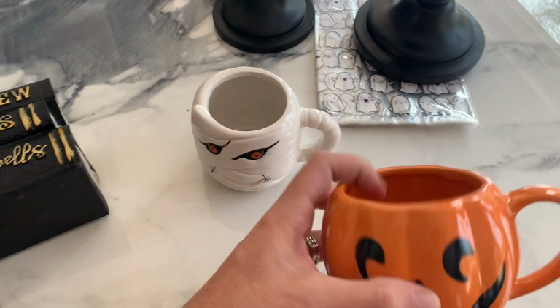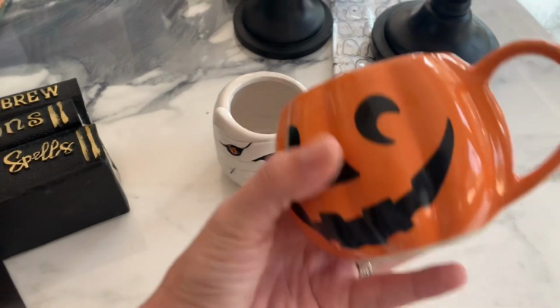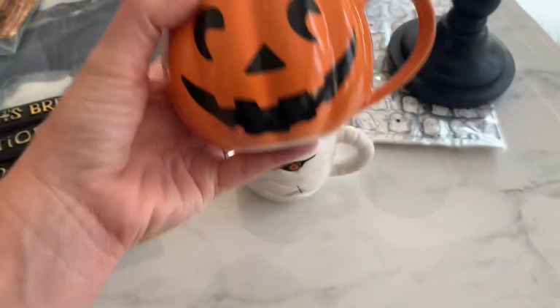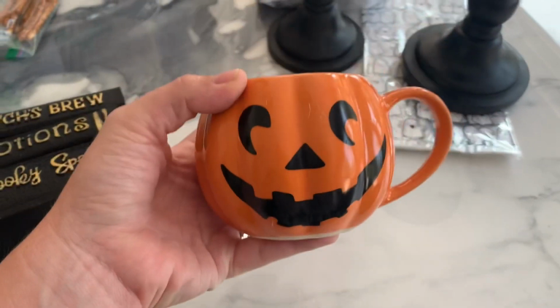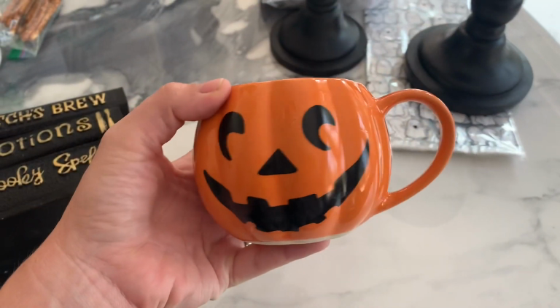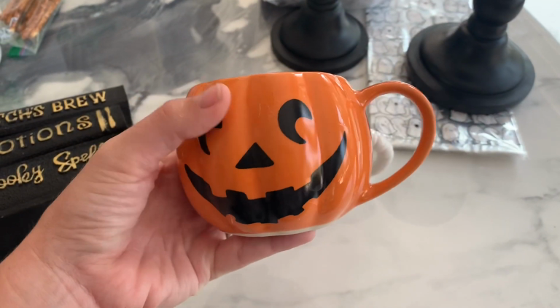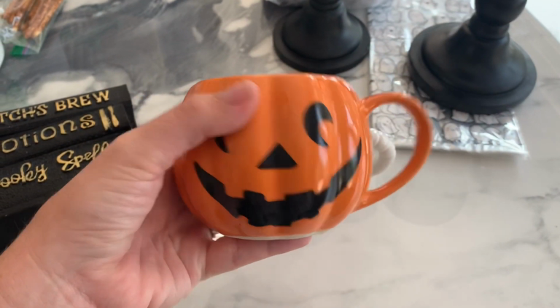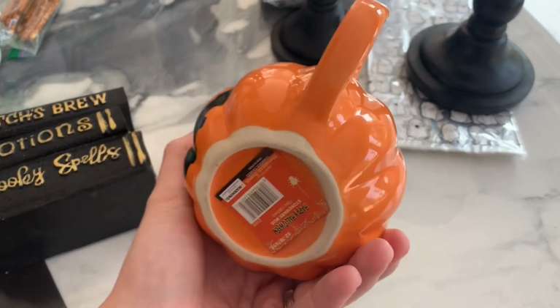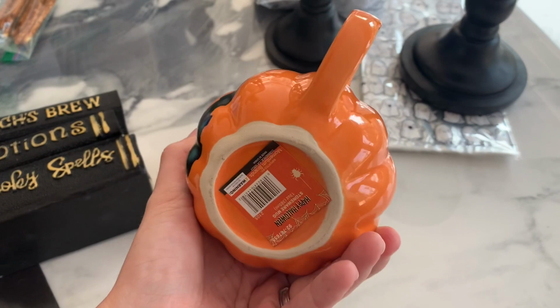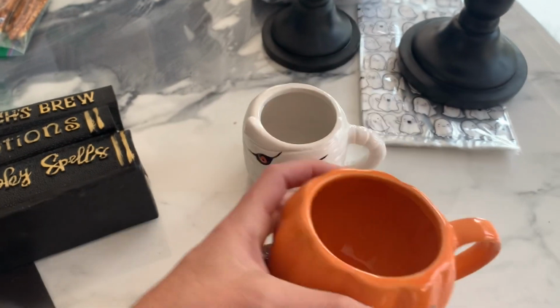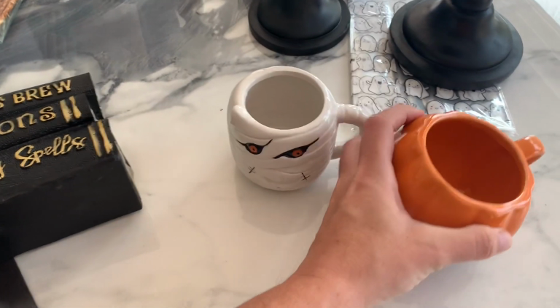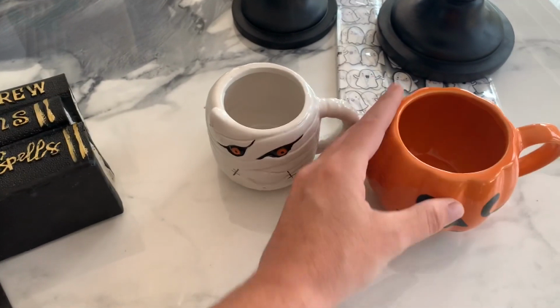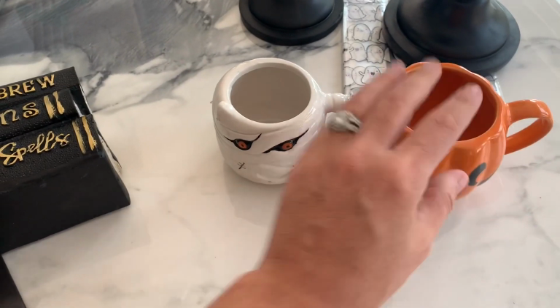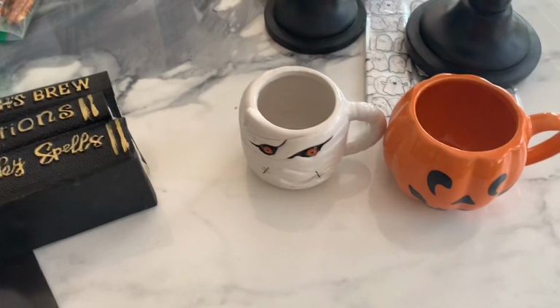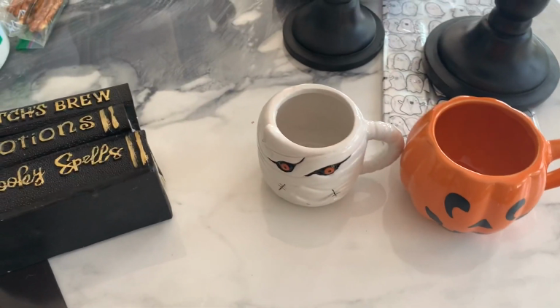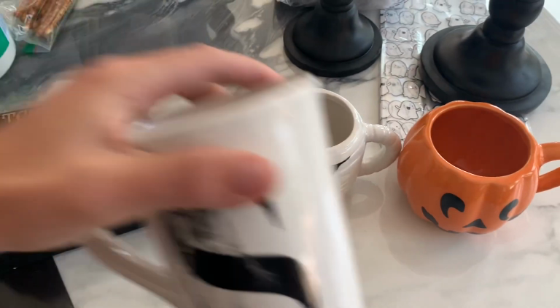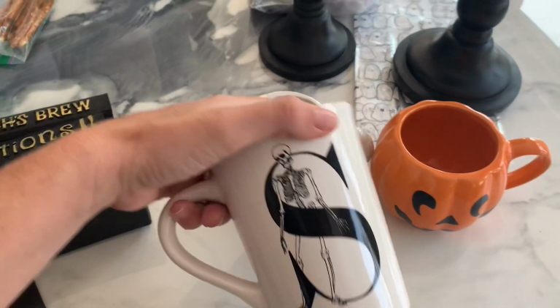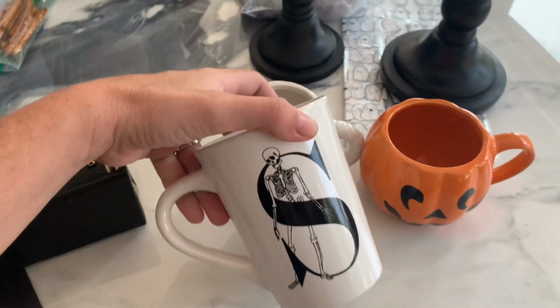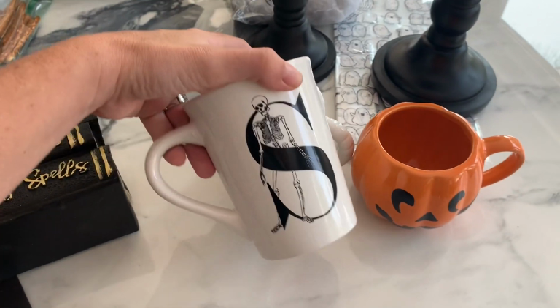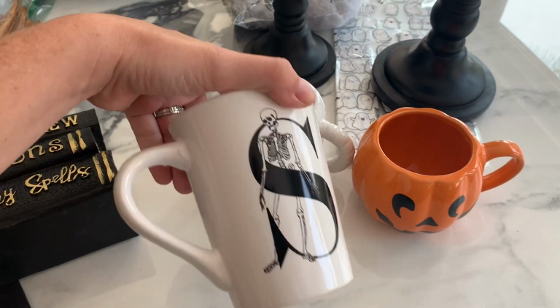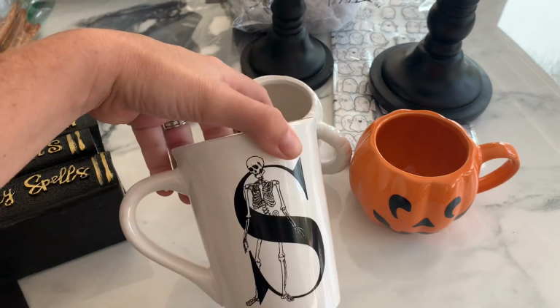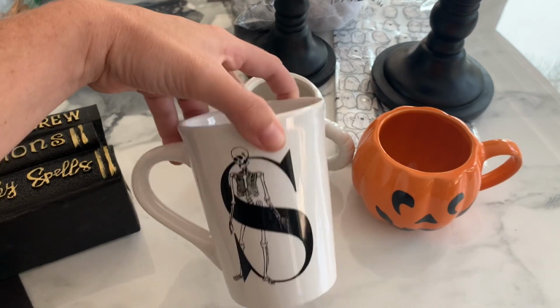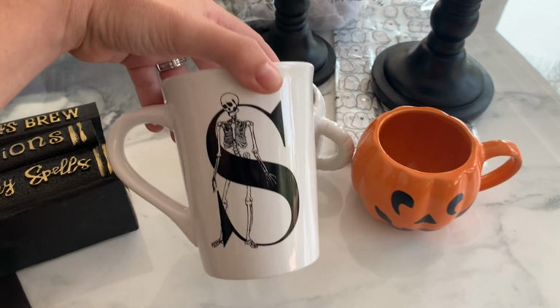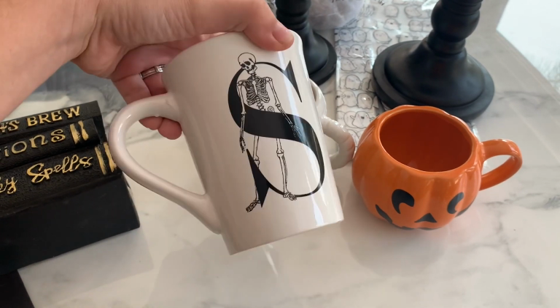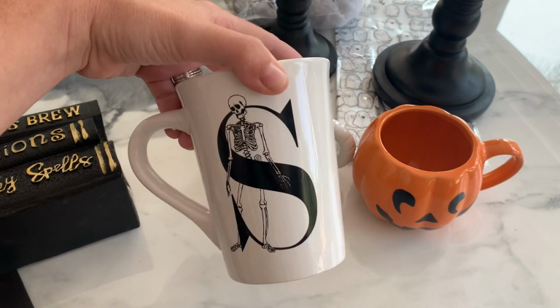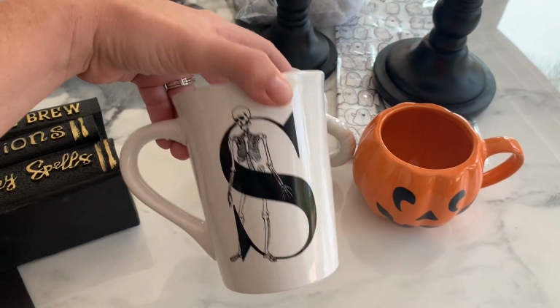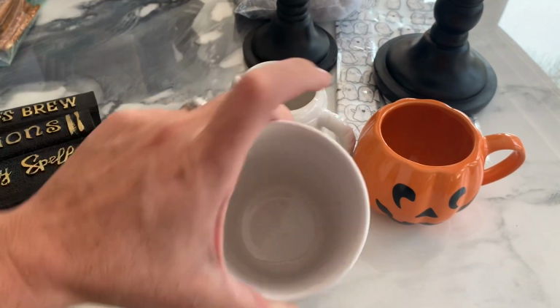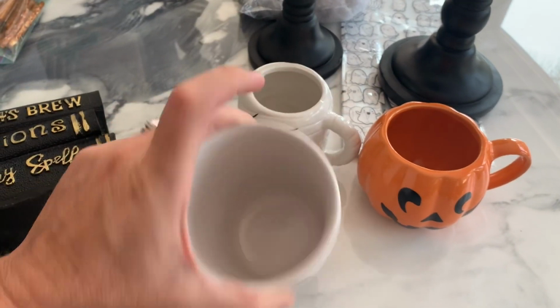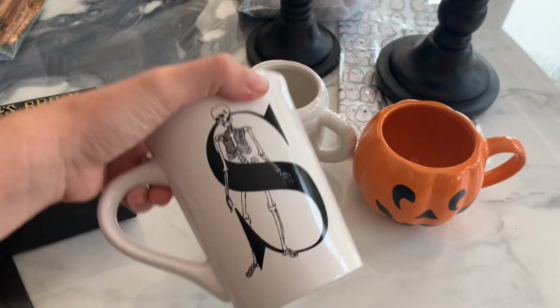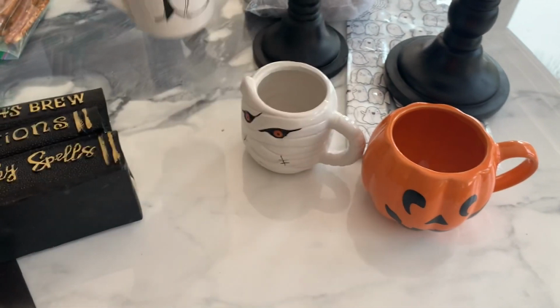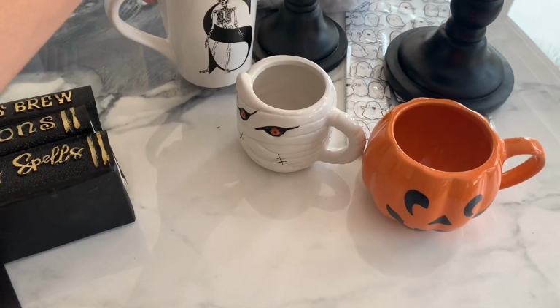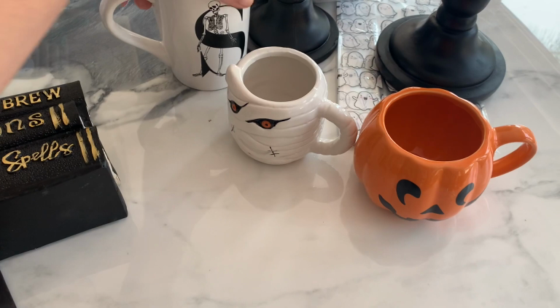So that would fit perfect in a smaller tier tray. And then I got this one because it's just the traditional Halloween face — super cute. $0.99. And then they had a bunch of these white ones with the alphabet, so I got these for some gifts.